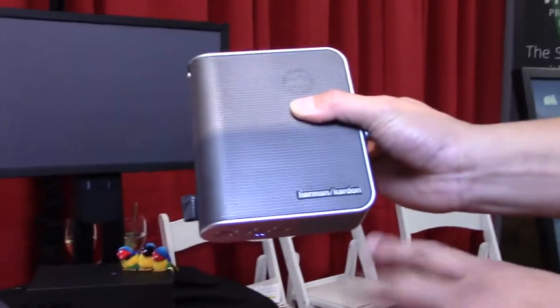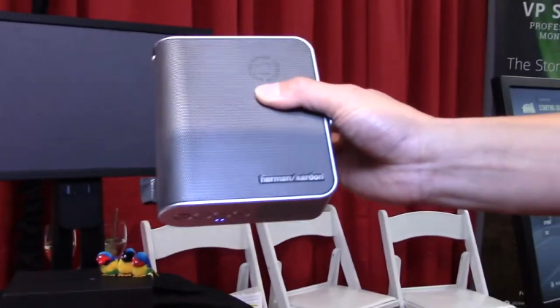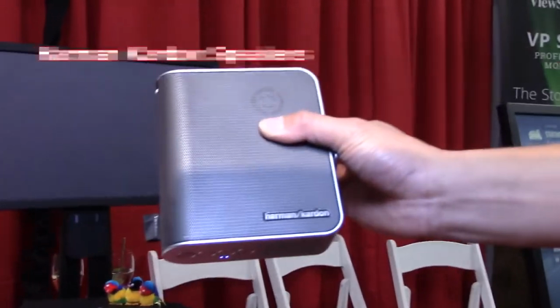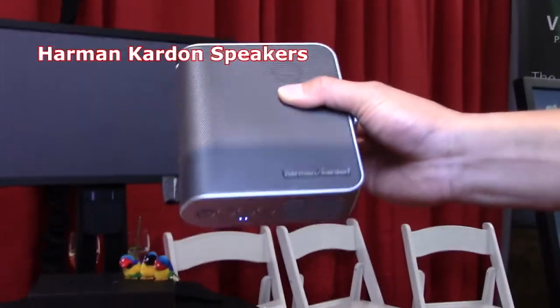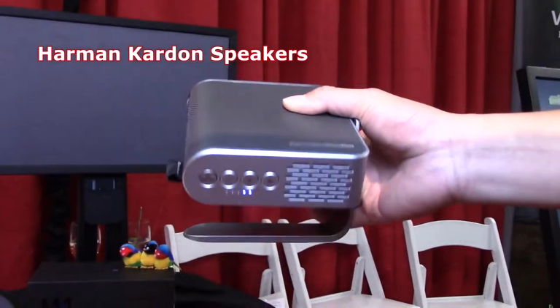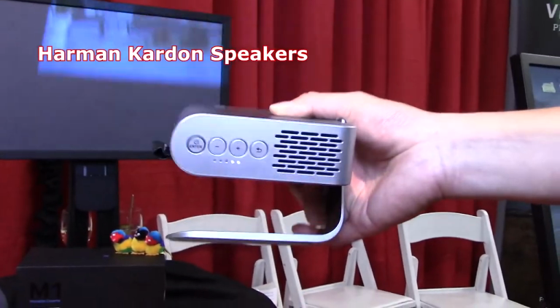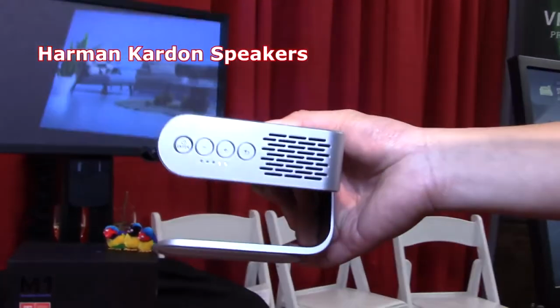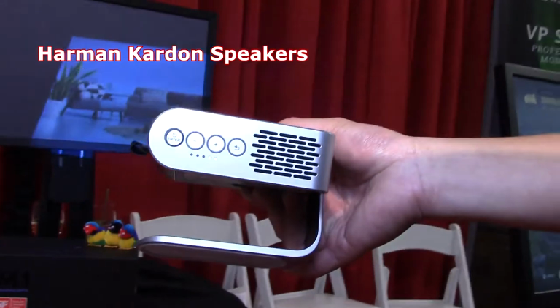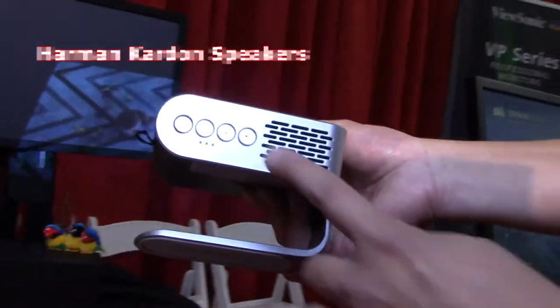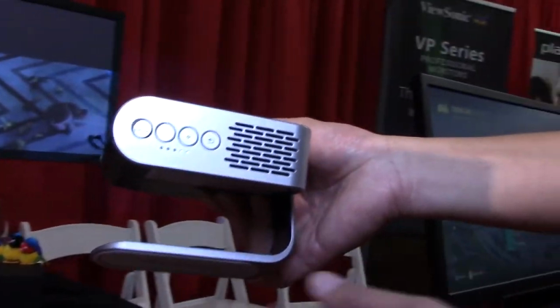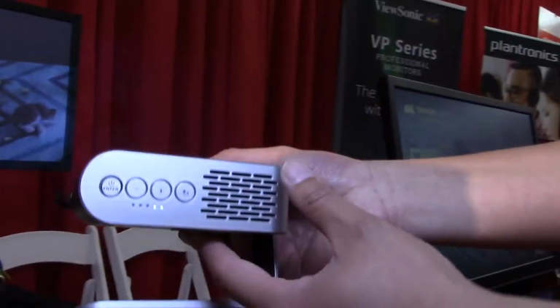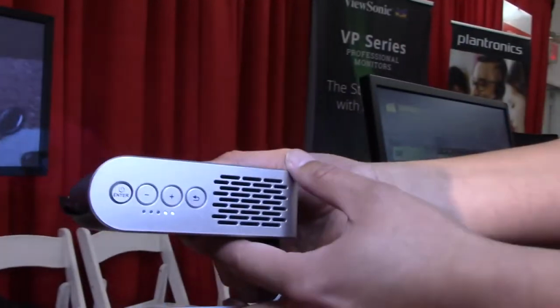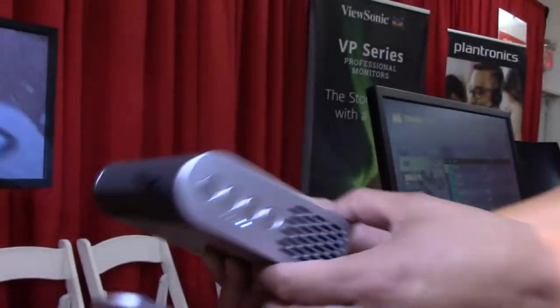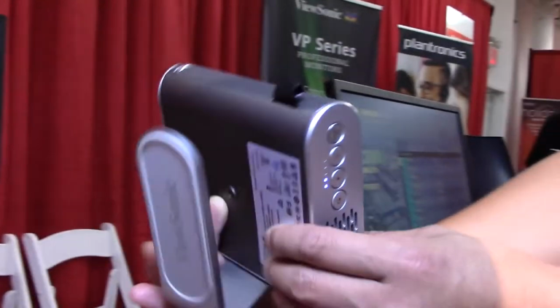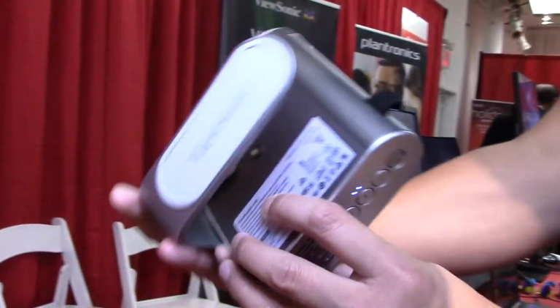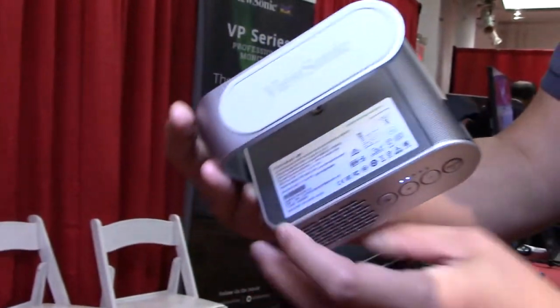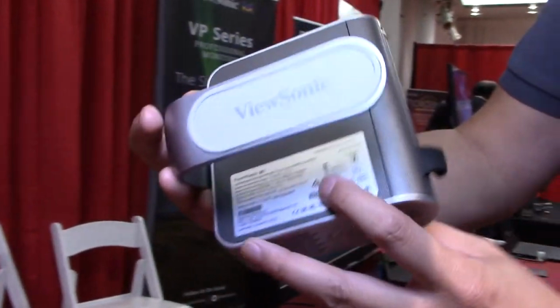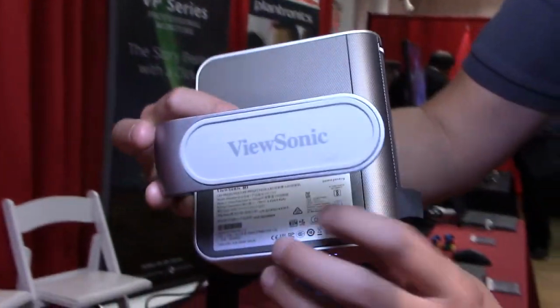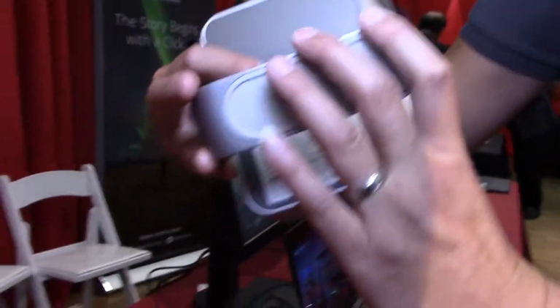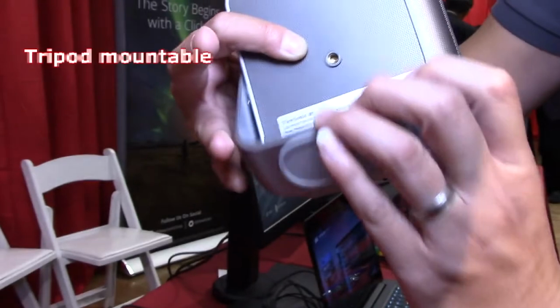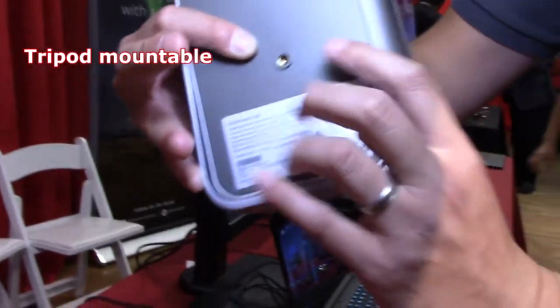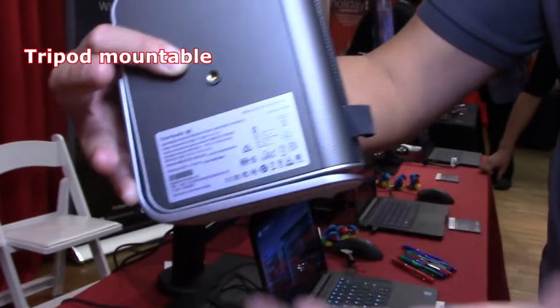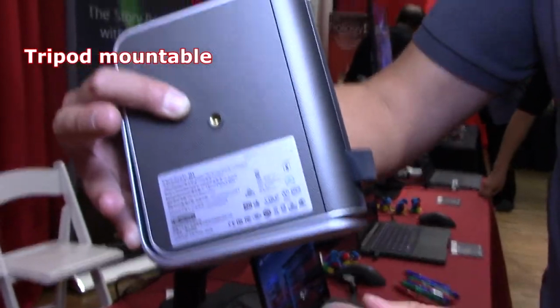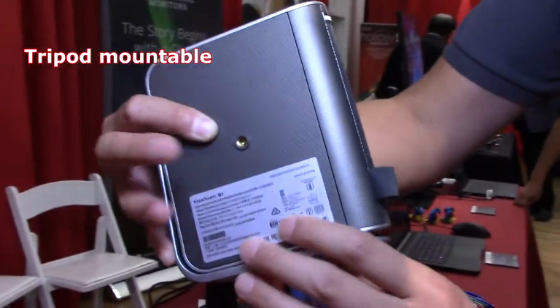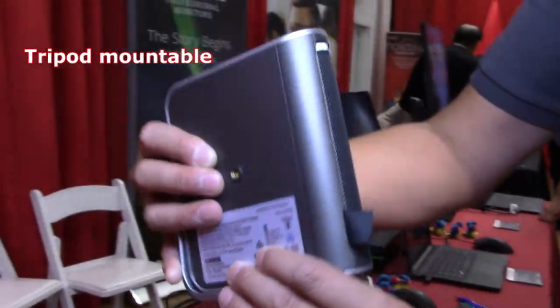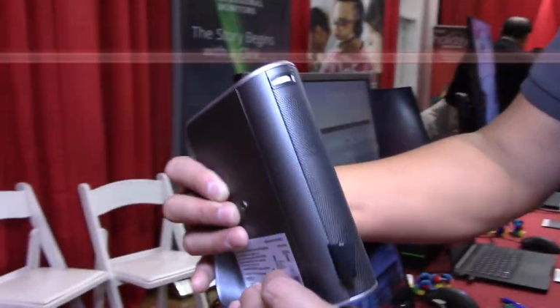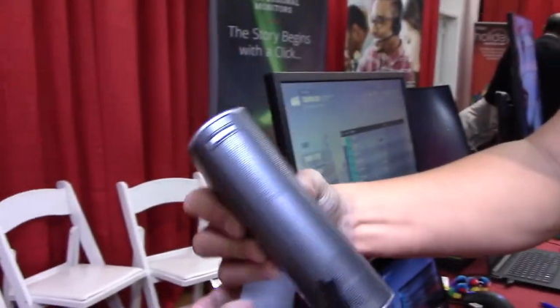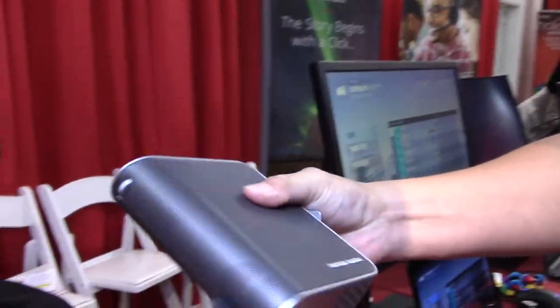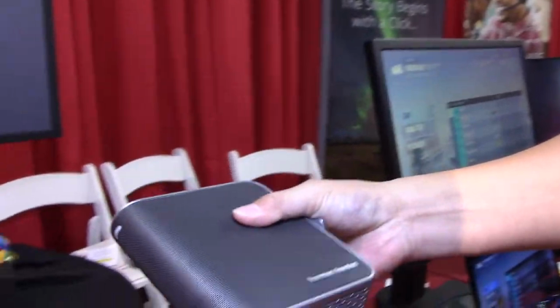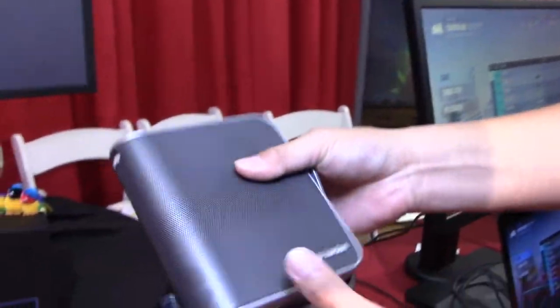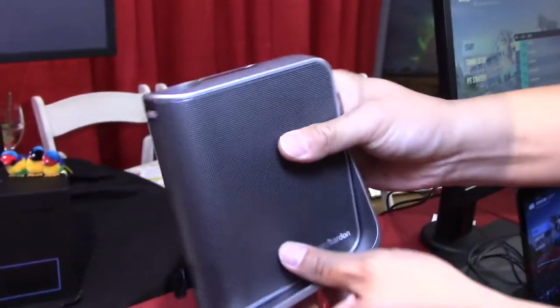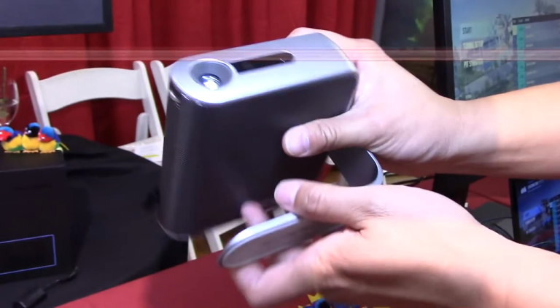We partnered with Harman Kardon for the stereo speakers on this product, and you can see the interface there. You can also mount it onto a tripod or something like that, take it outside — and it rotates 360 degrees.